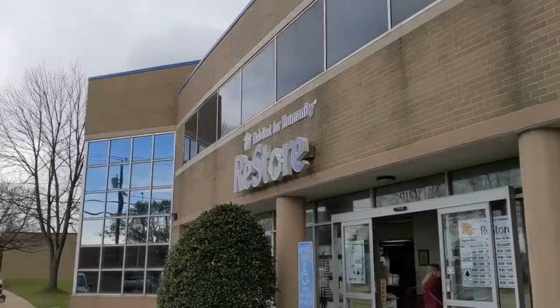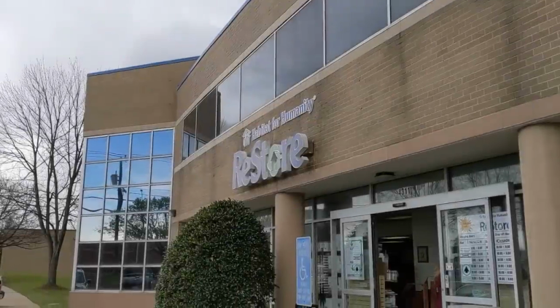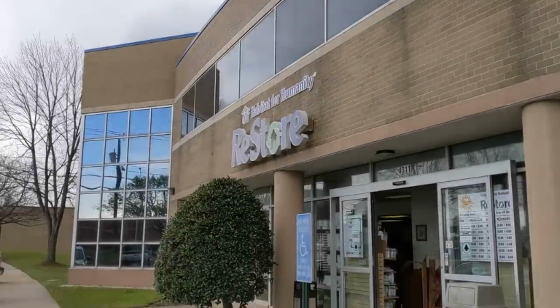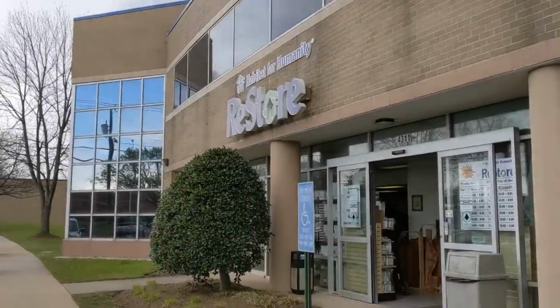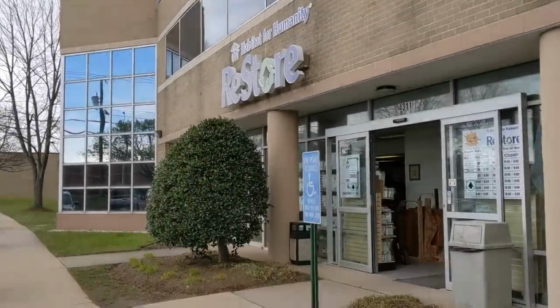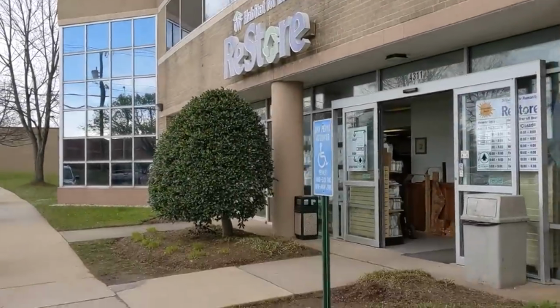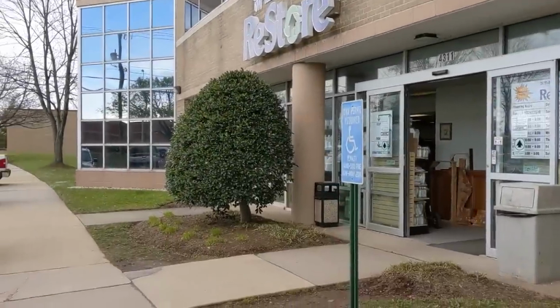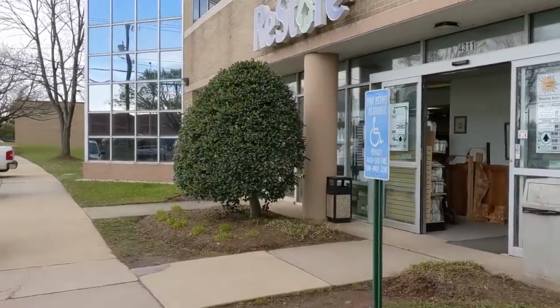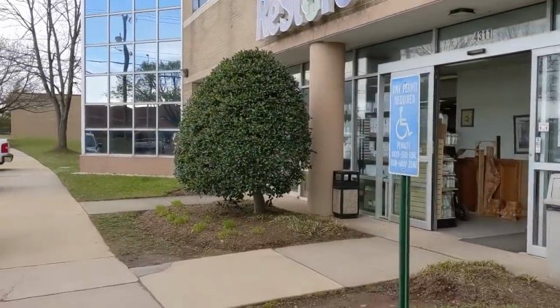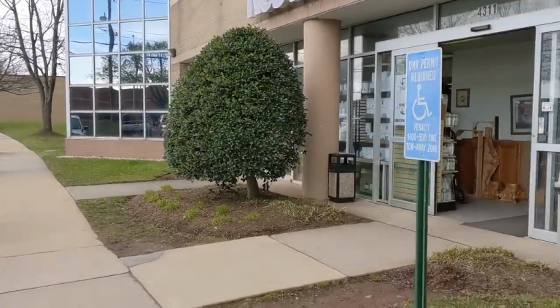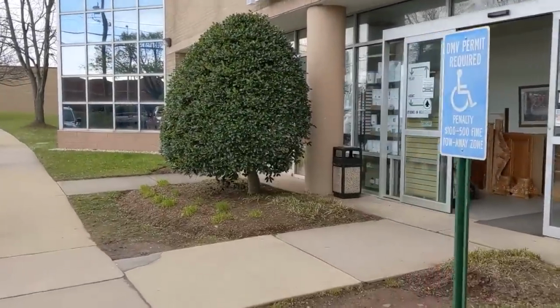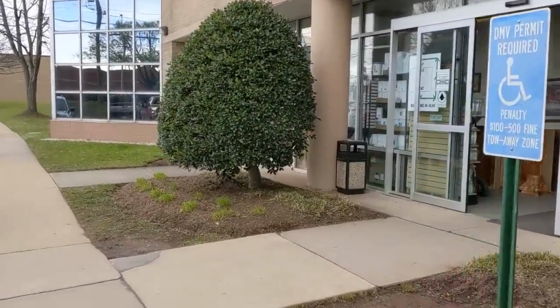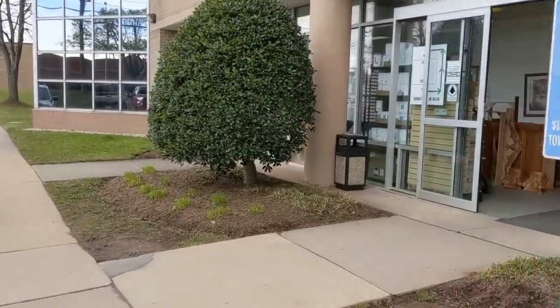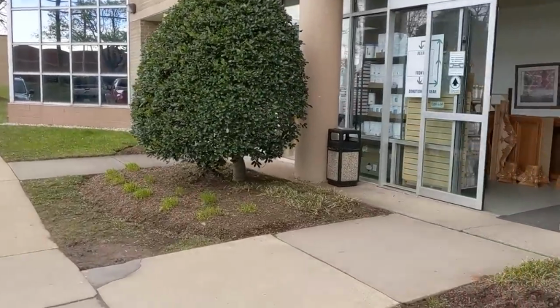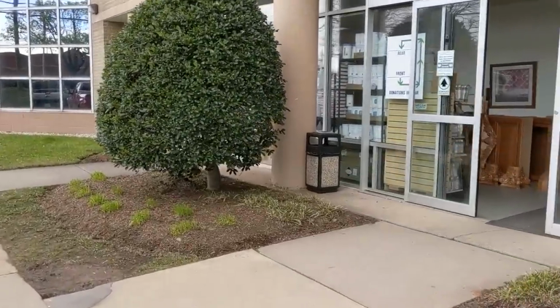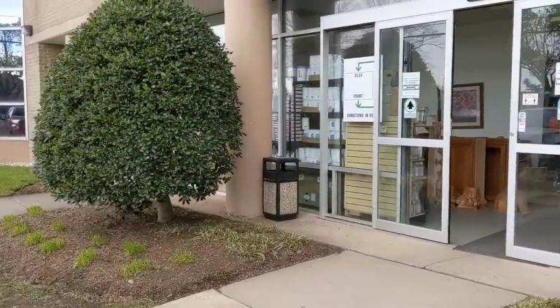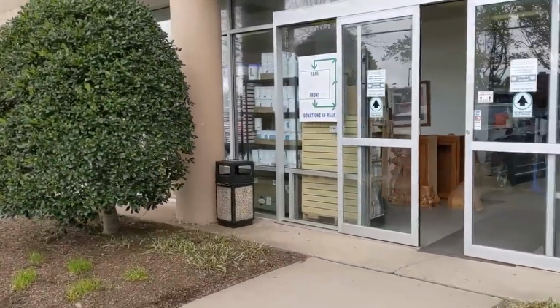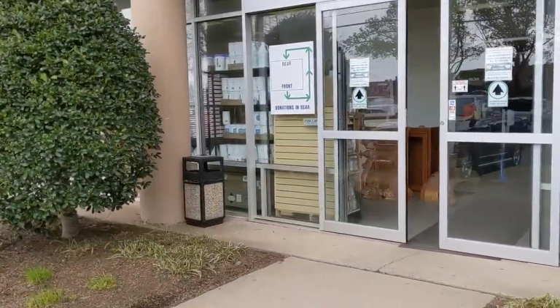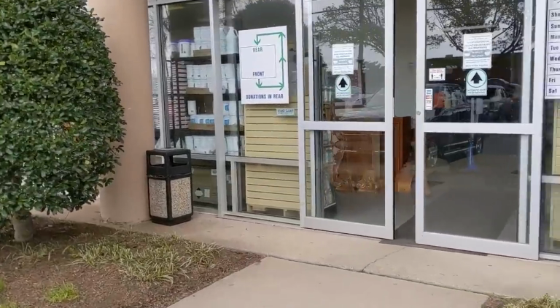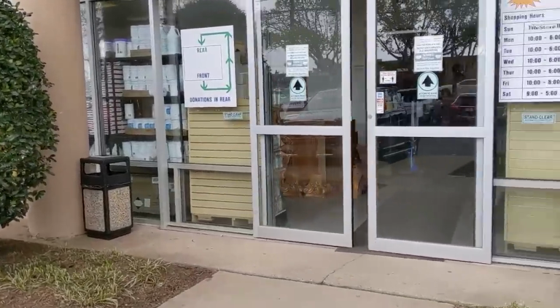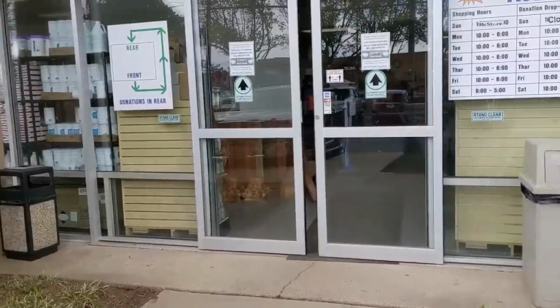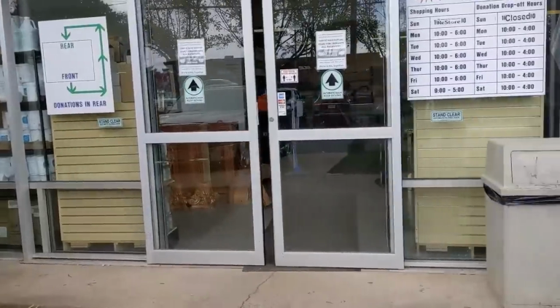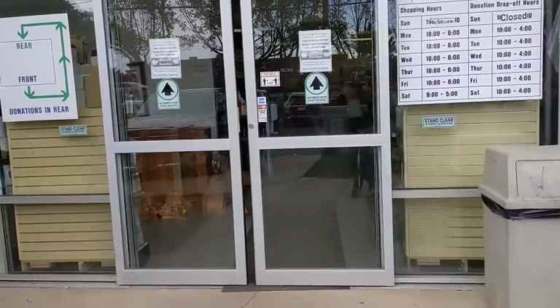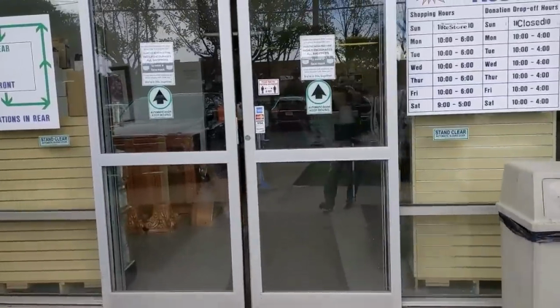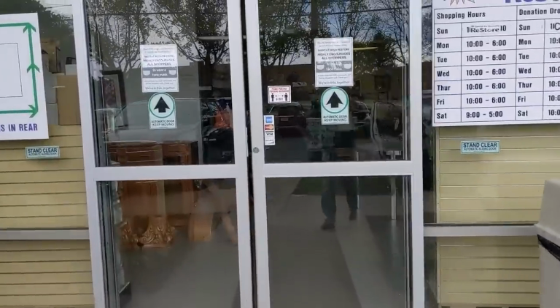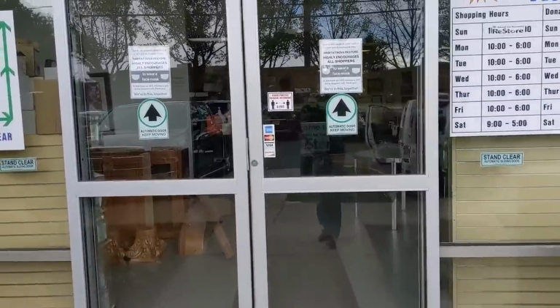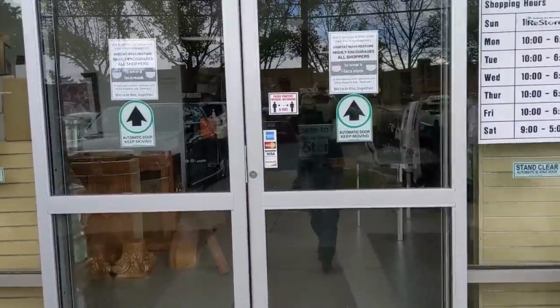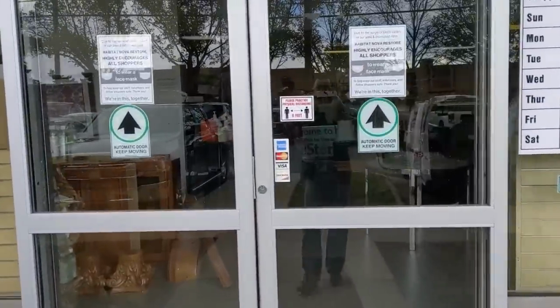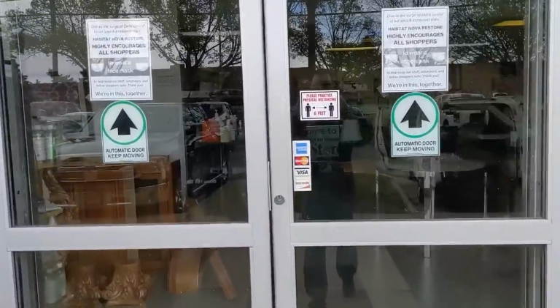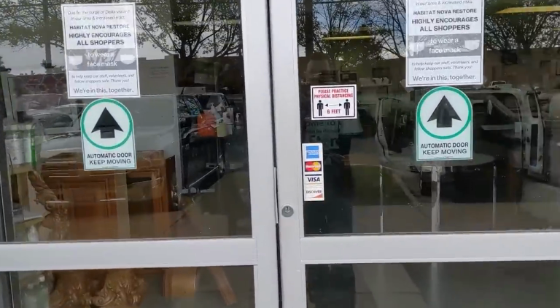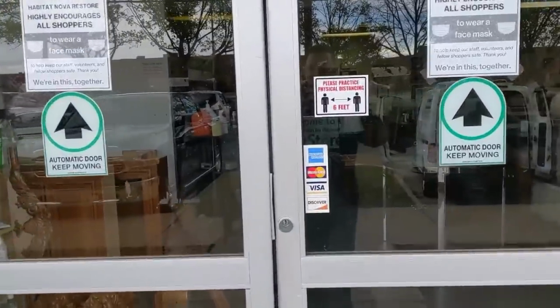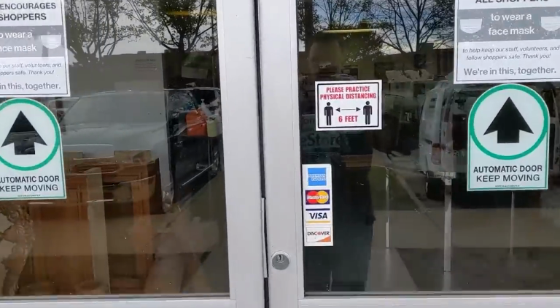While that wraps it up for the first location, let's try the other local ReStore as well. This one has a smaller electronics section but a lot more media. Prices also tend to run higher here in general.